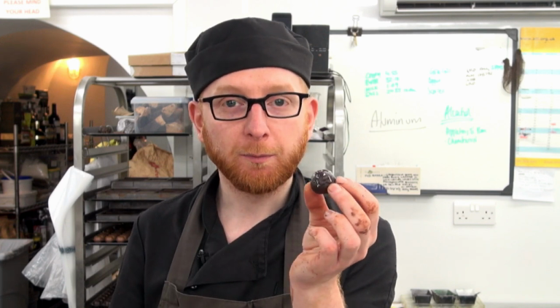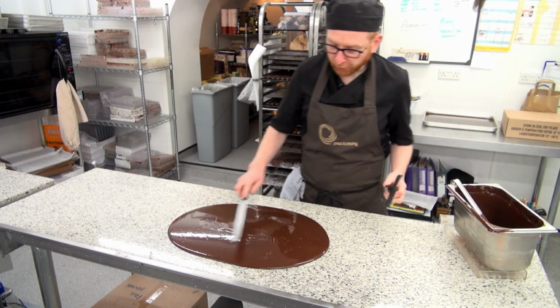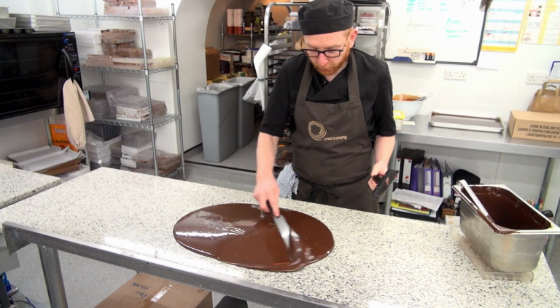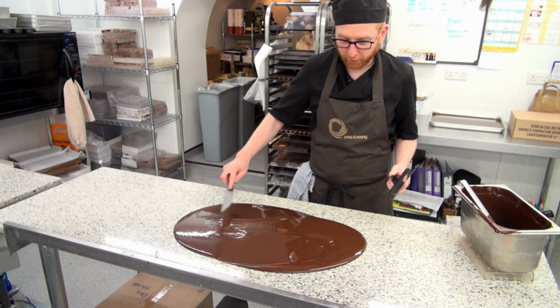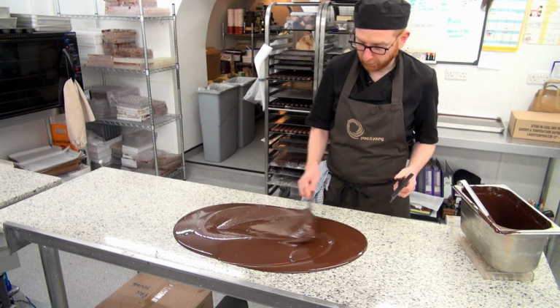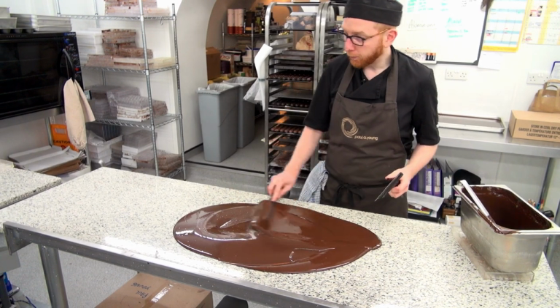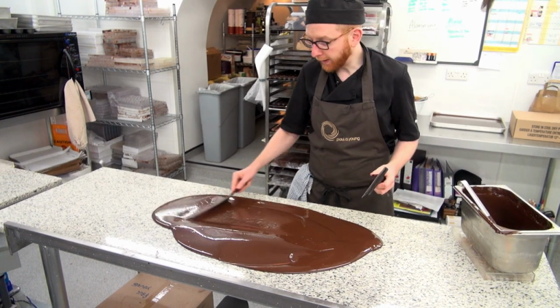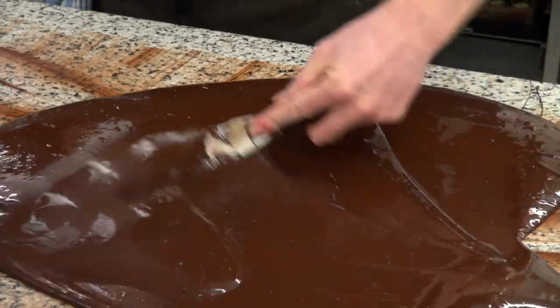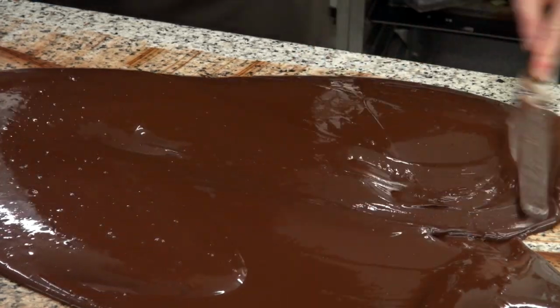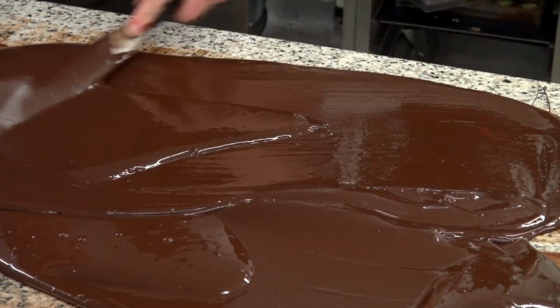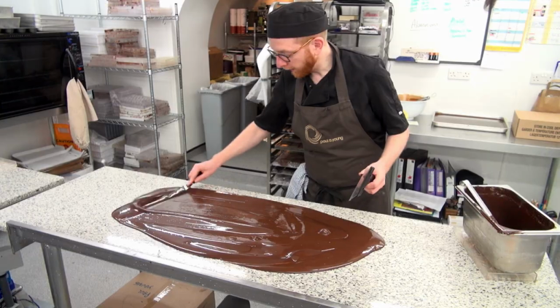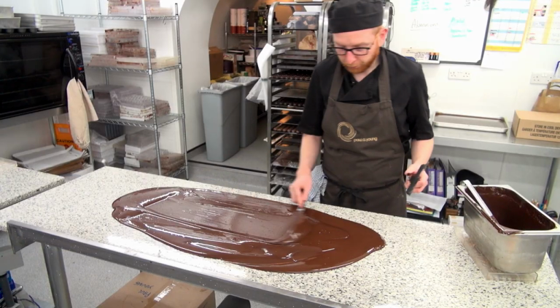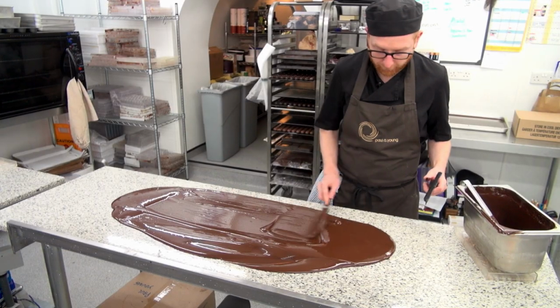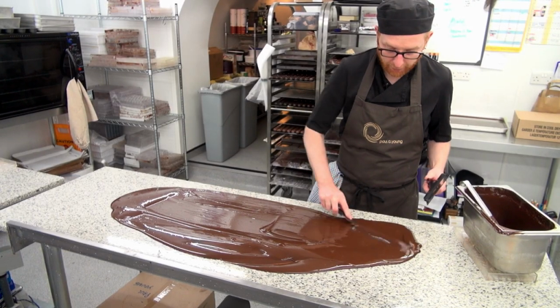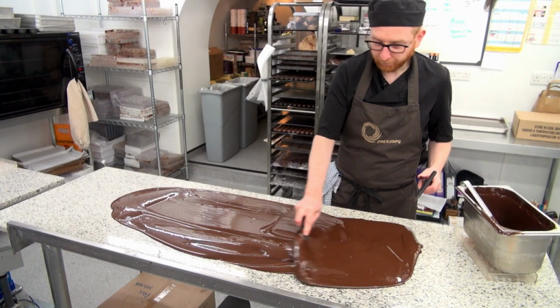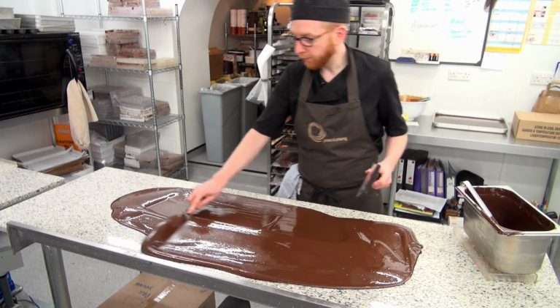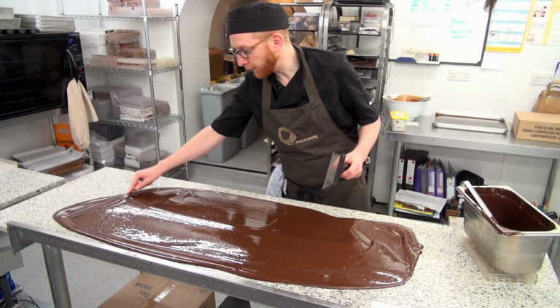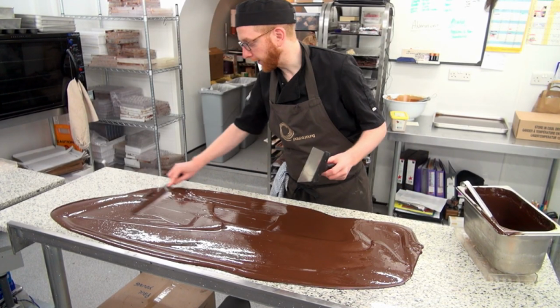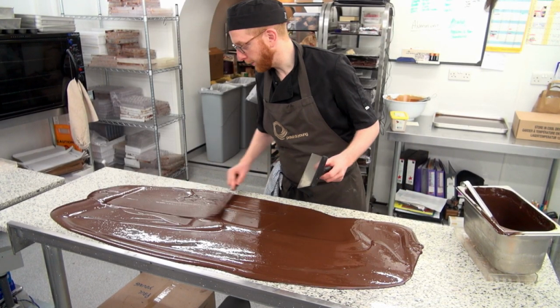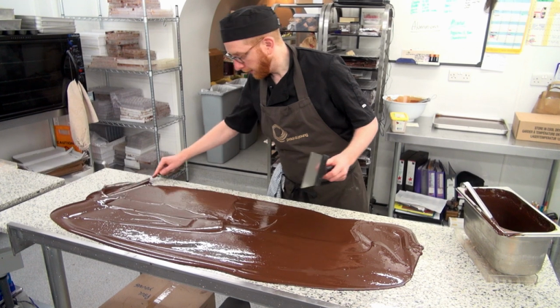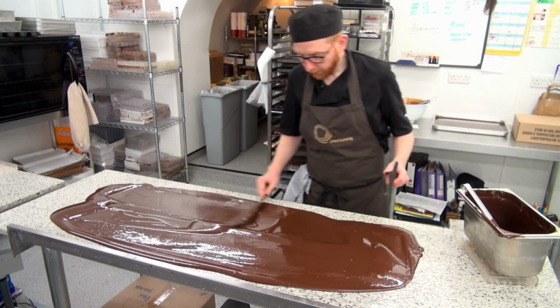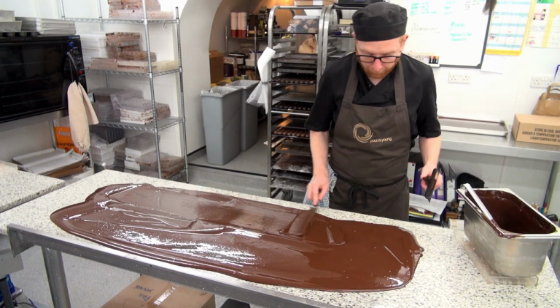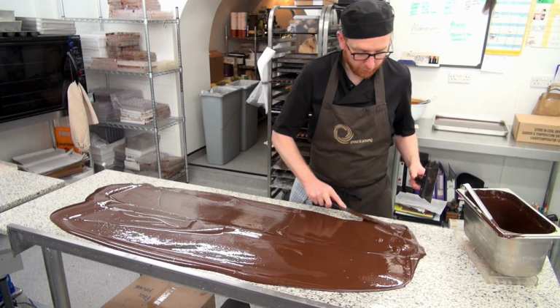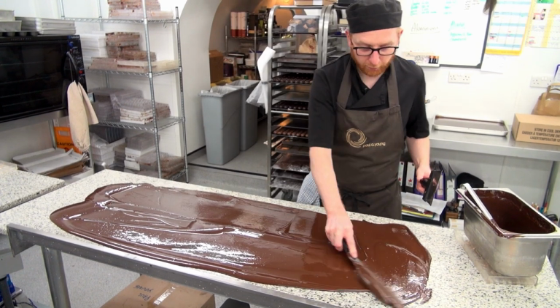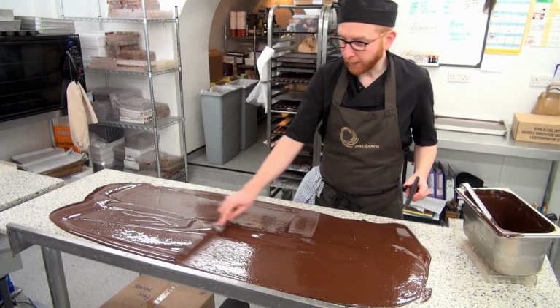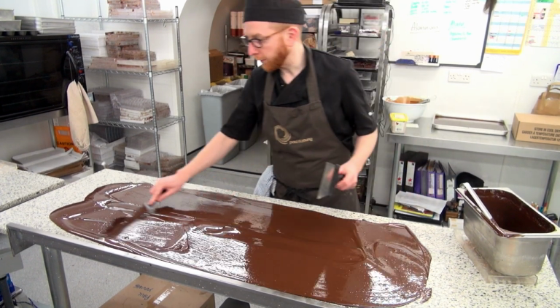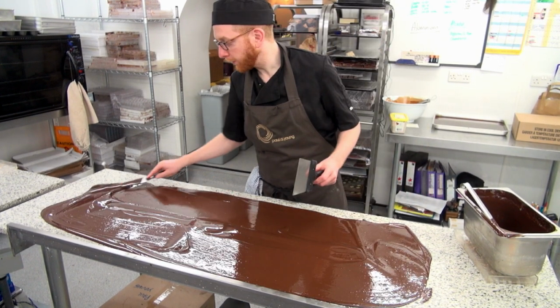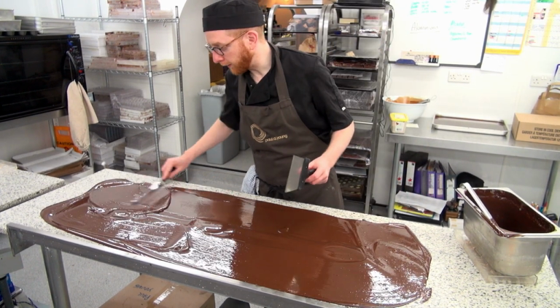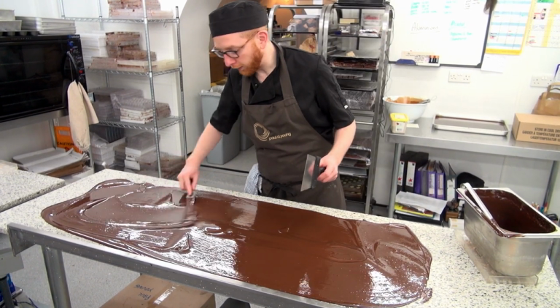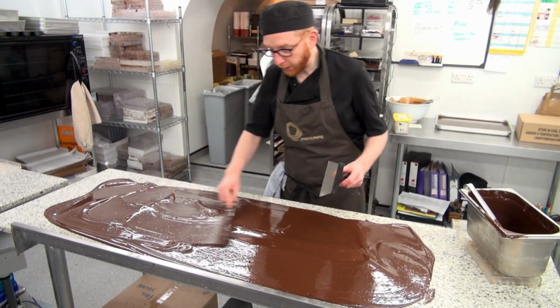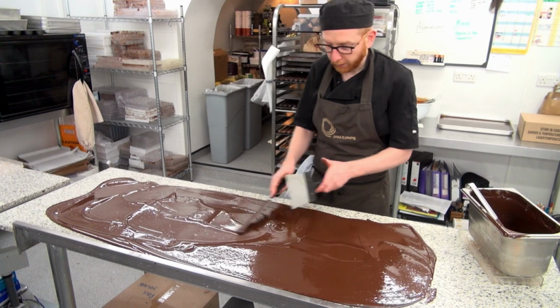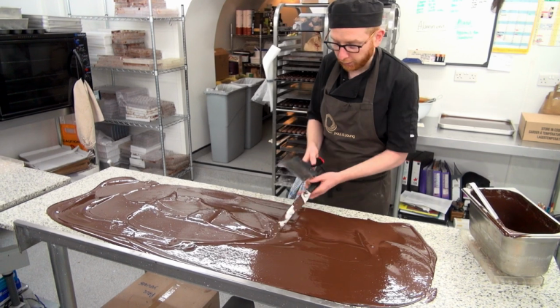This is going to cool the chocolate down really, really quickly. And if I spread it really thinly right across the slab, the temperature of the chocolate is cooling down, which is going to make the chocolate really shiny and really crisp.